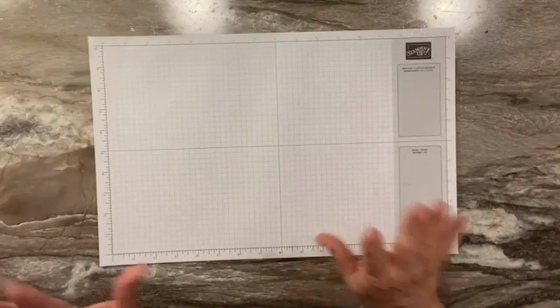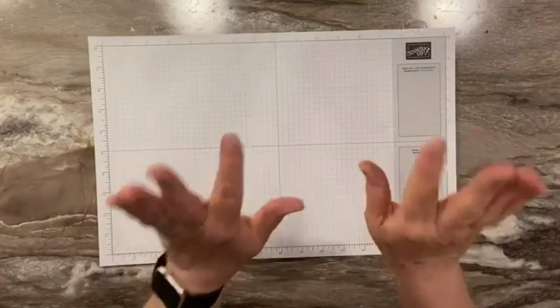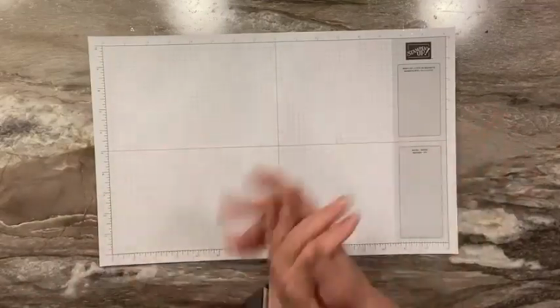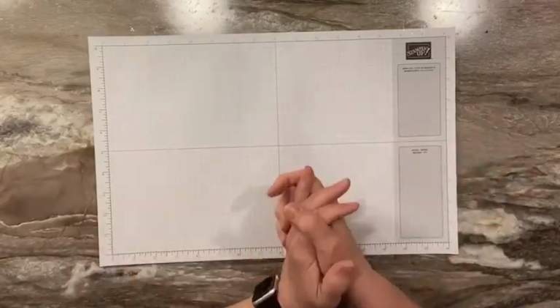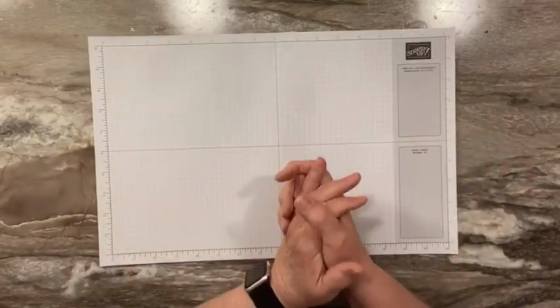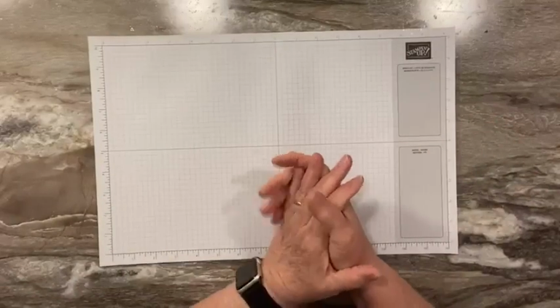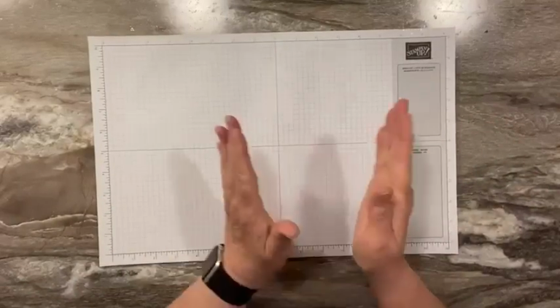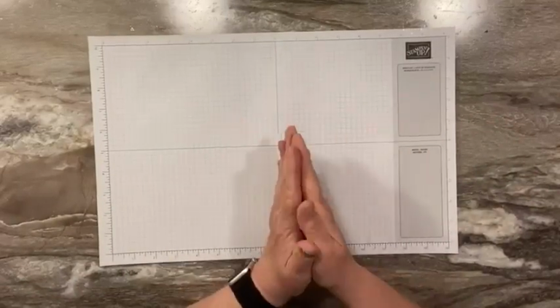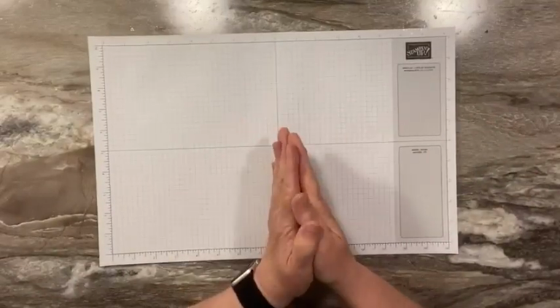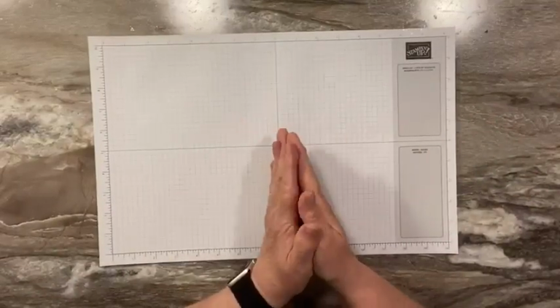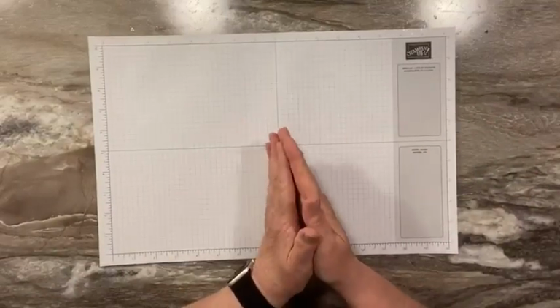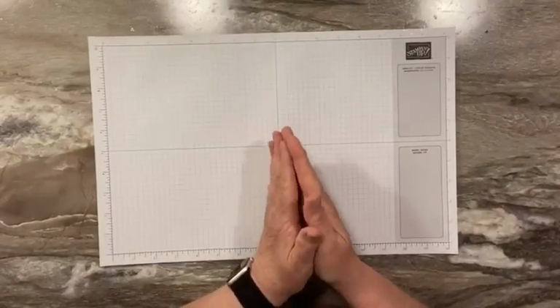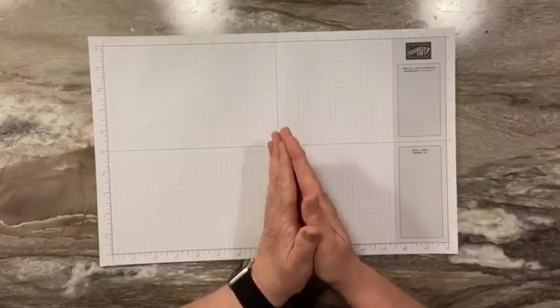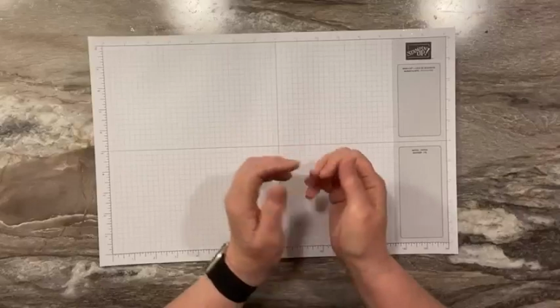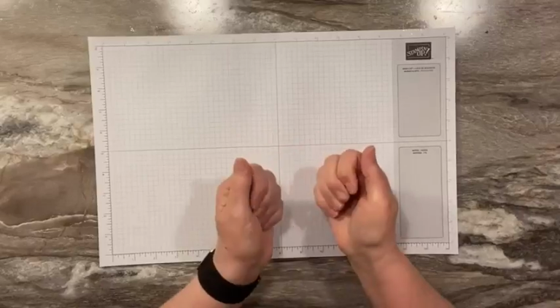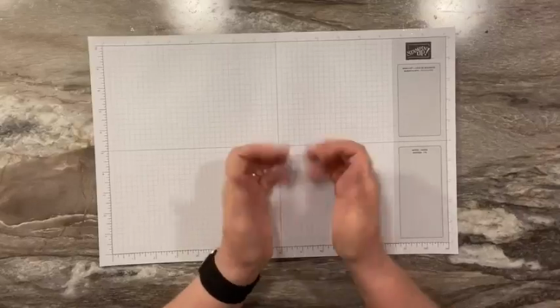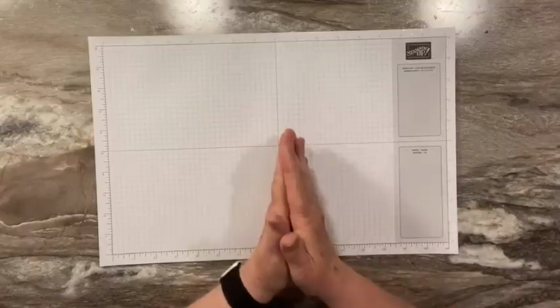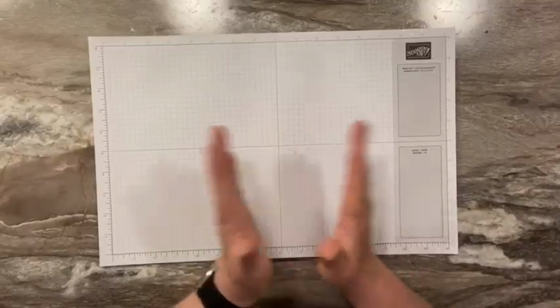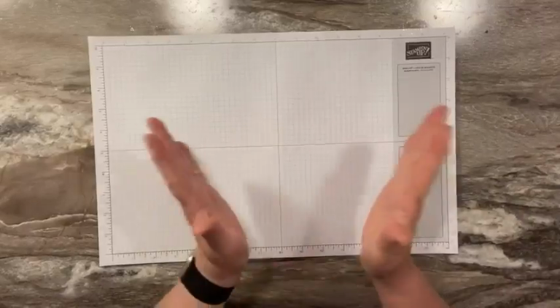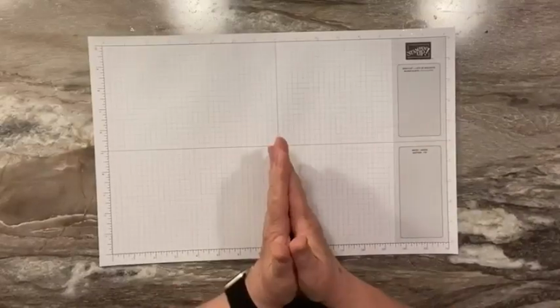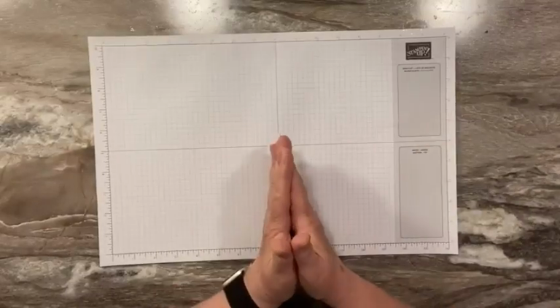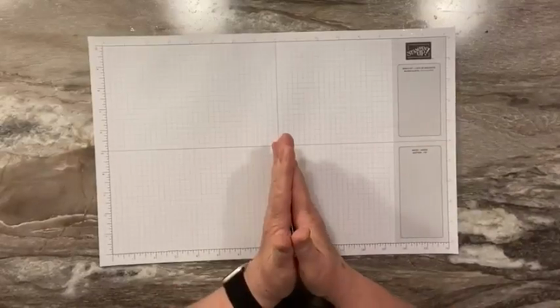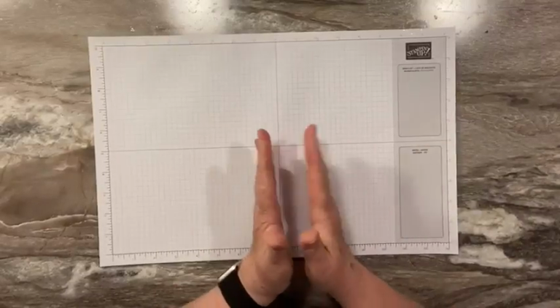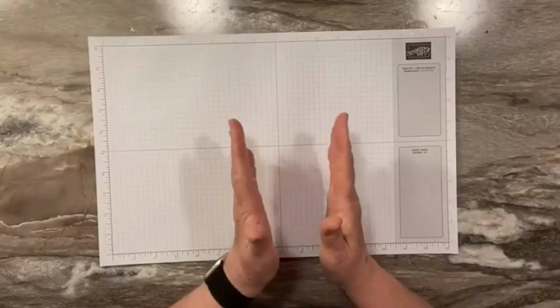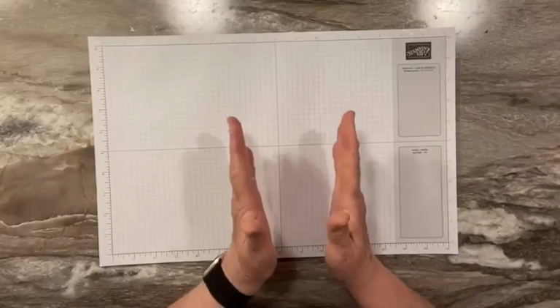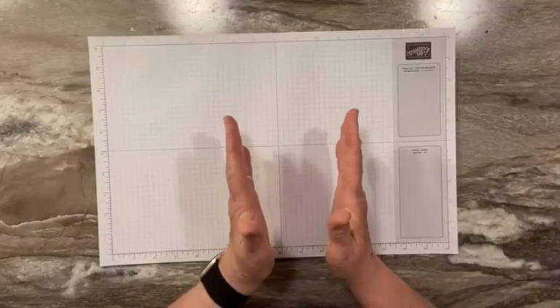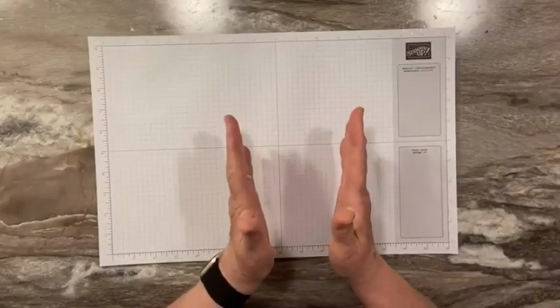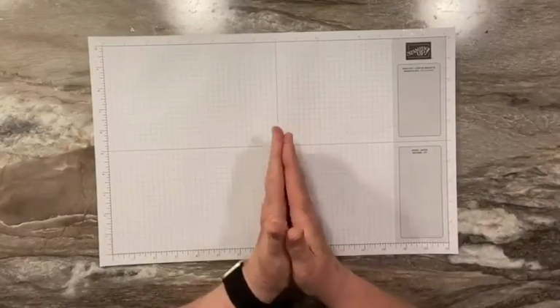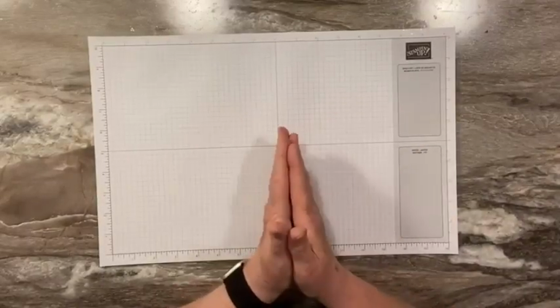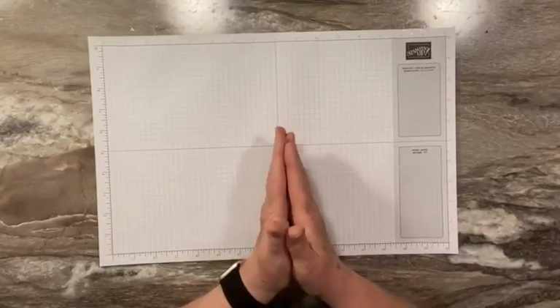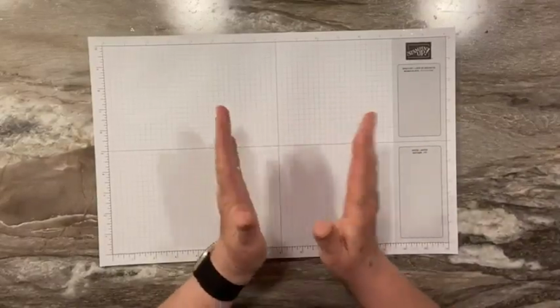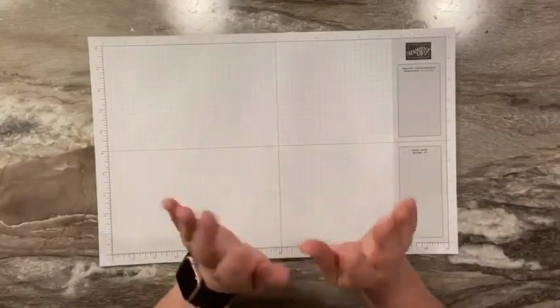Hi everybody, this is Sandy Recy with StampinCrew.com. I'm an independent Stampin' Up! demonstrator. Welcome to another video tutorial.